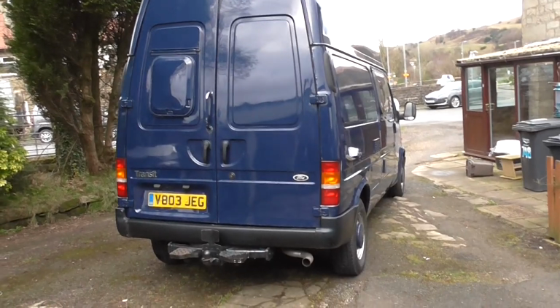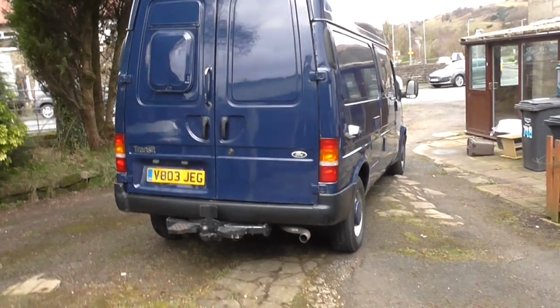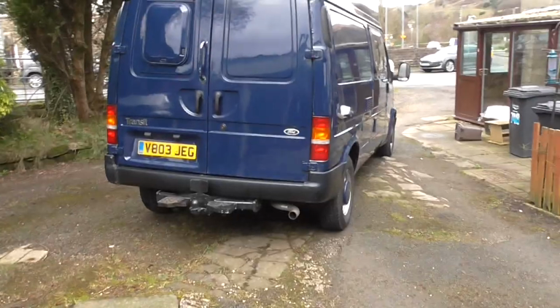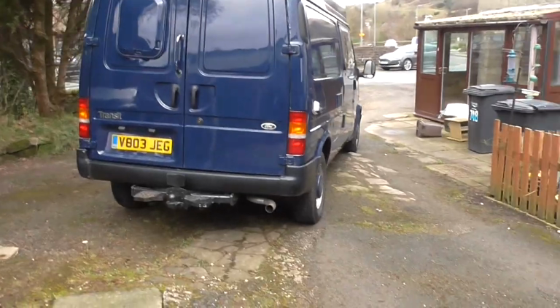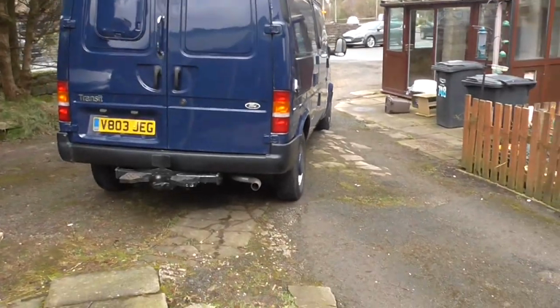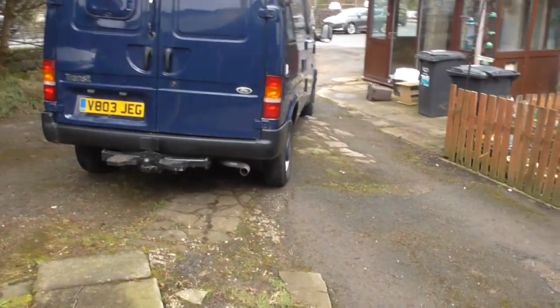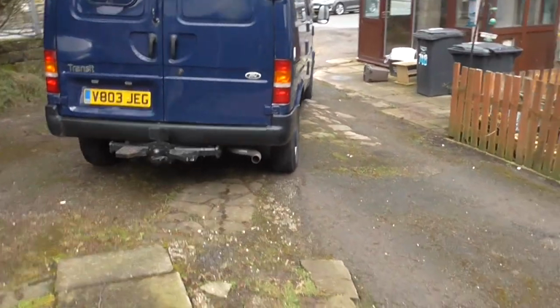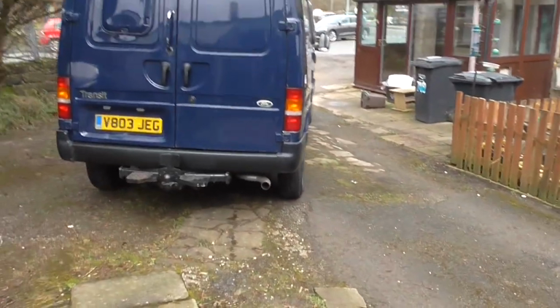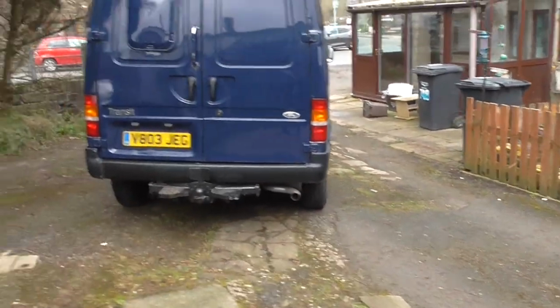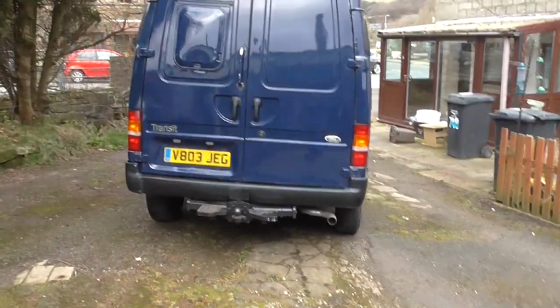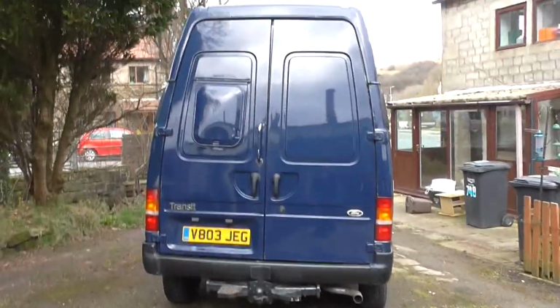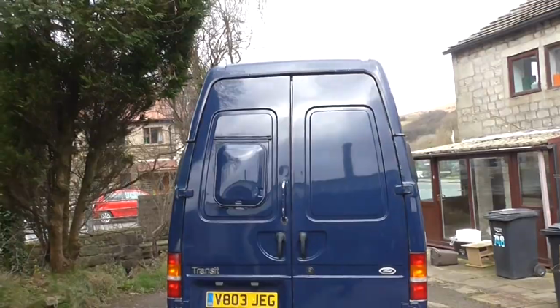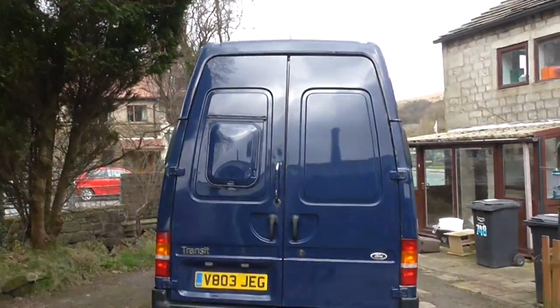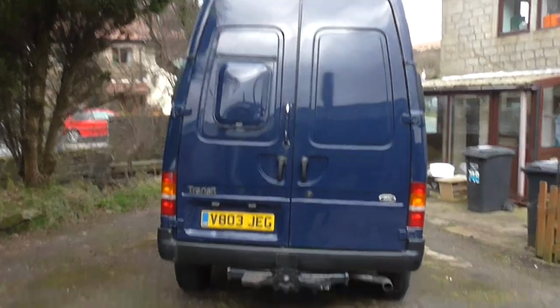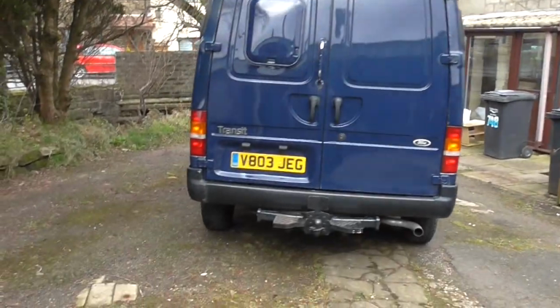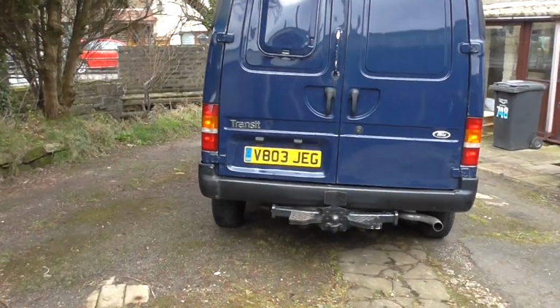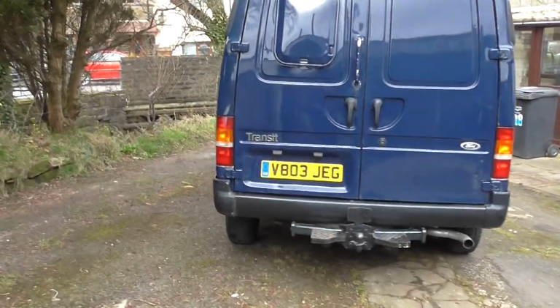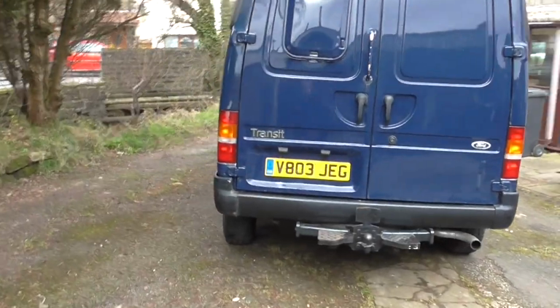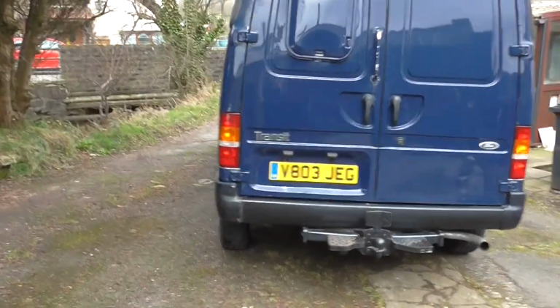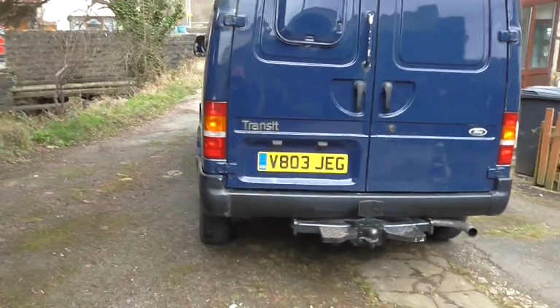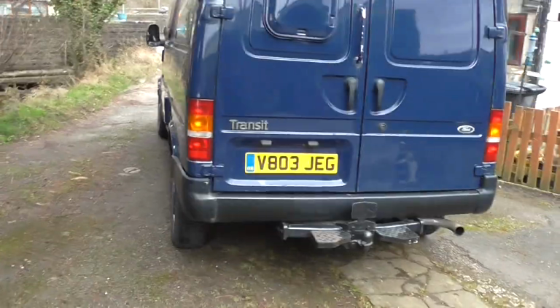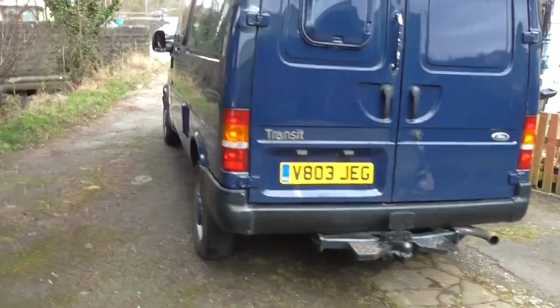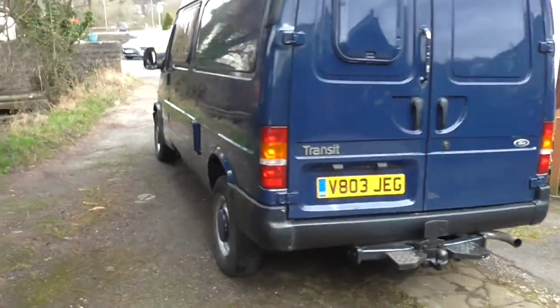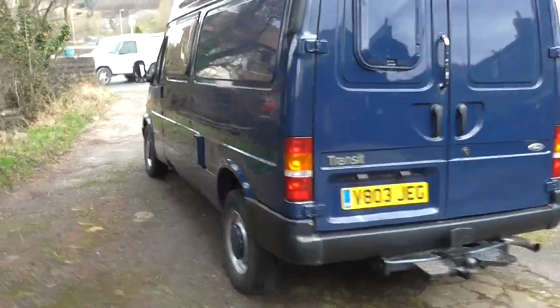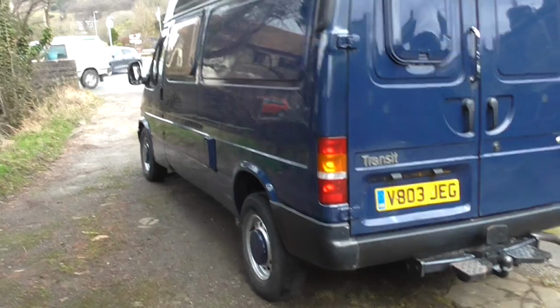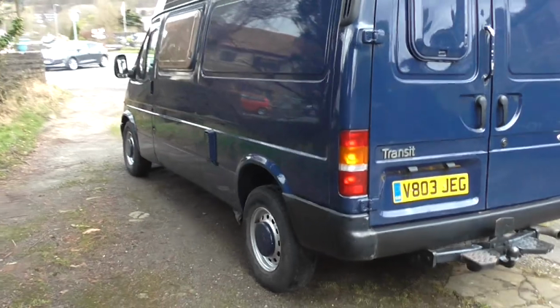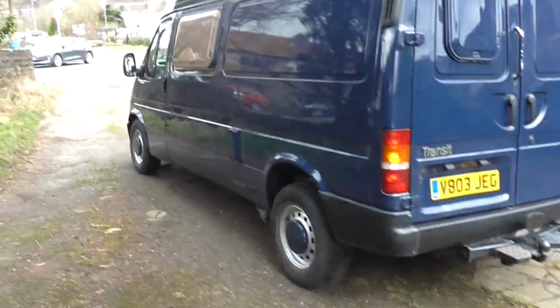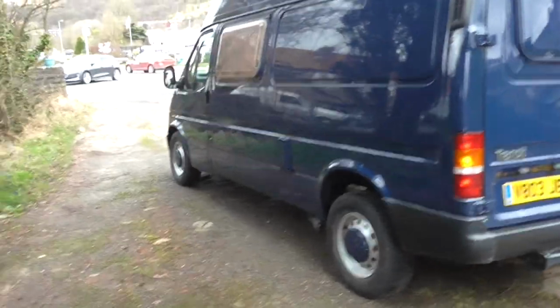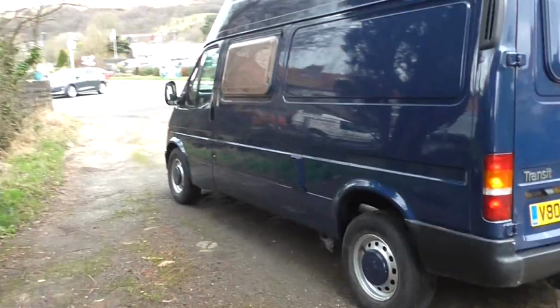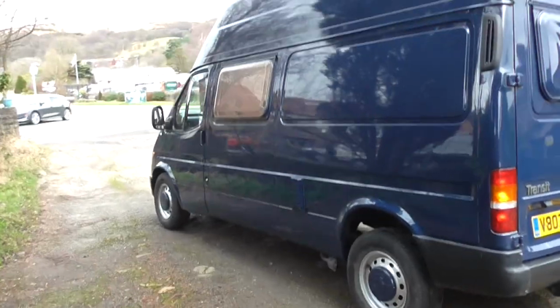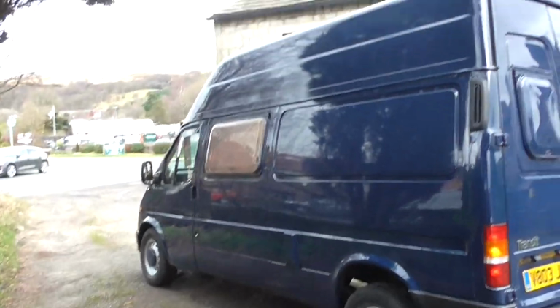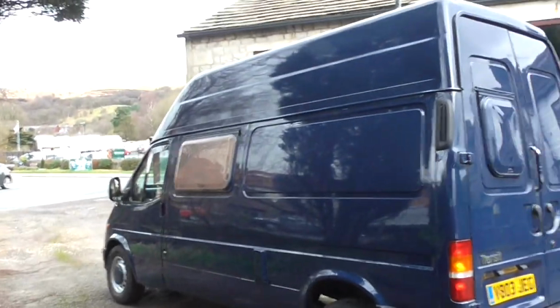I've owned this van about 8 years and when I bought it, it didn't look like this. This is its original colour — it's Ontario blue. It required a lot of welding and it was also resprayed.